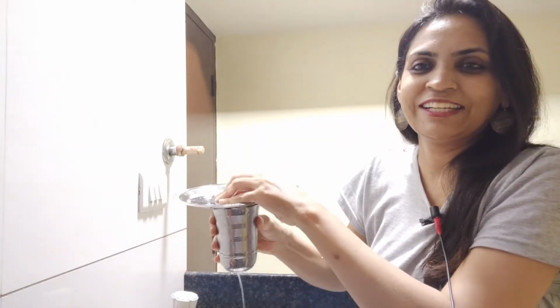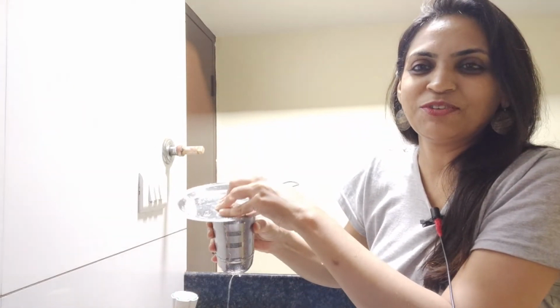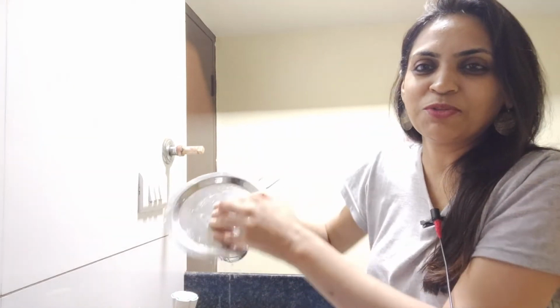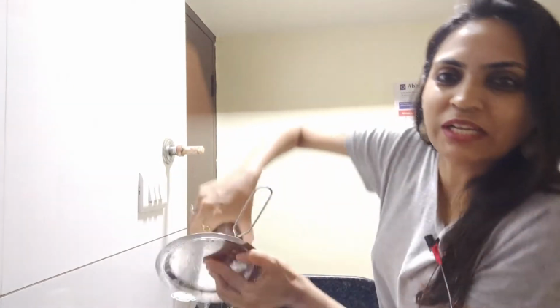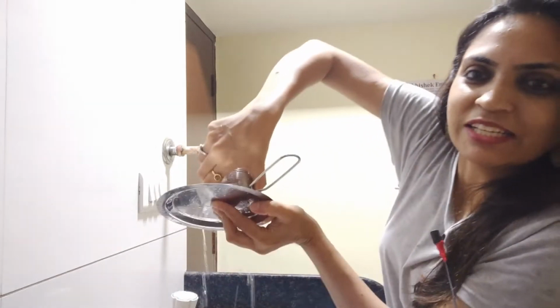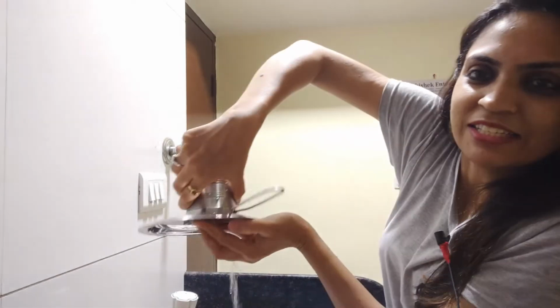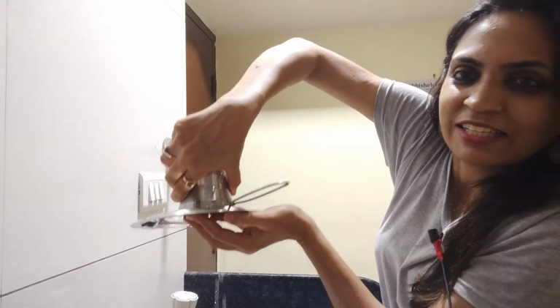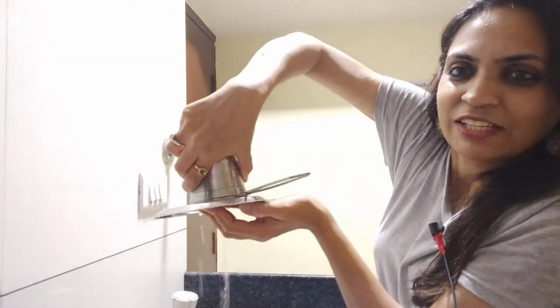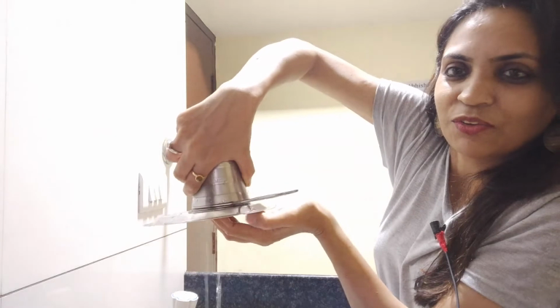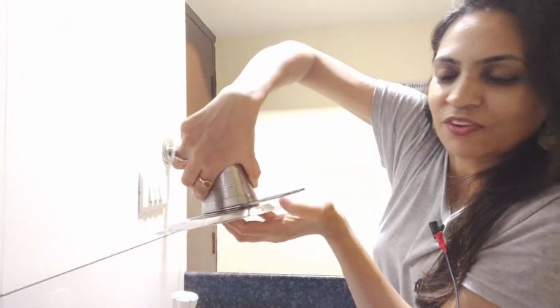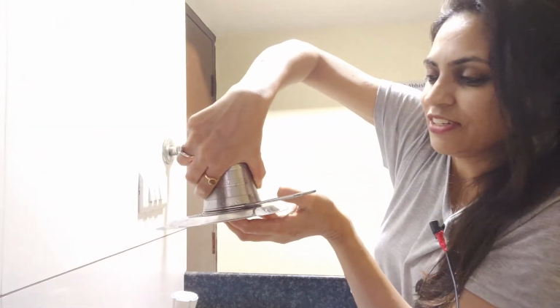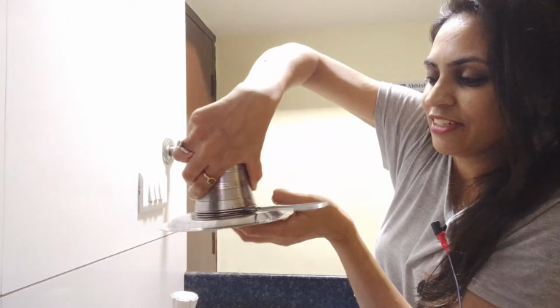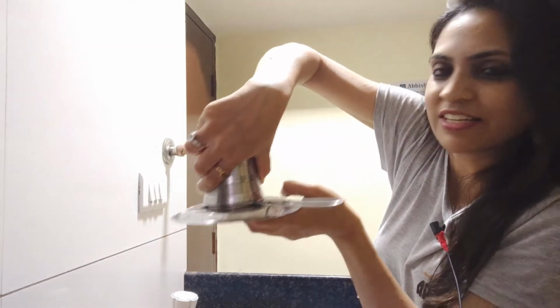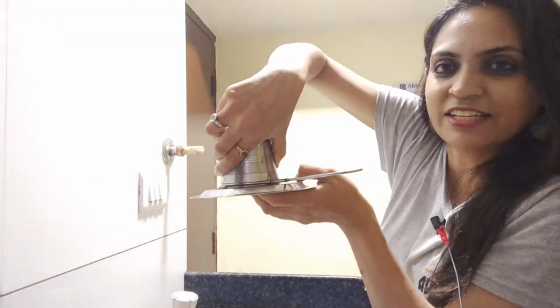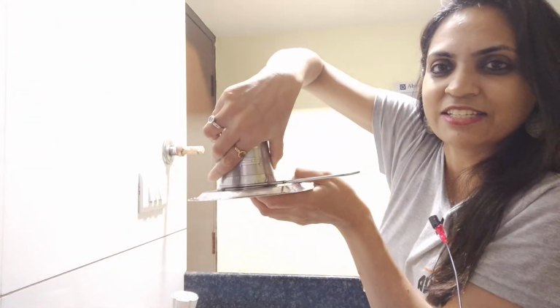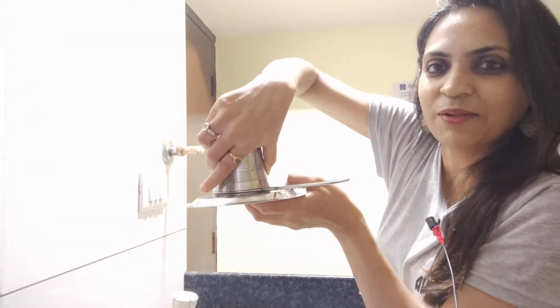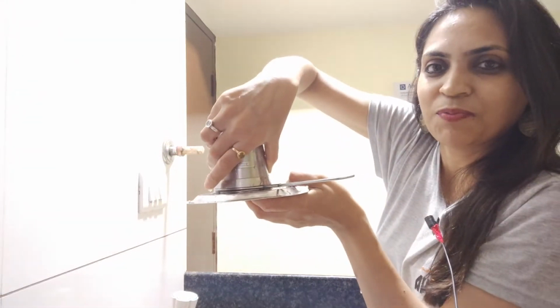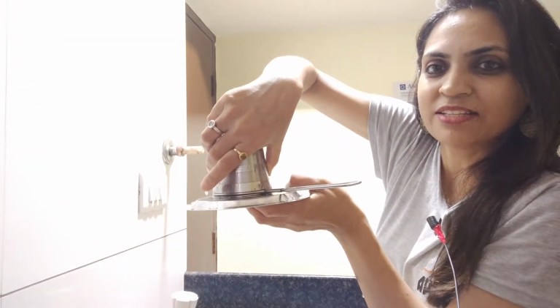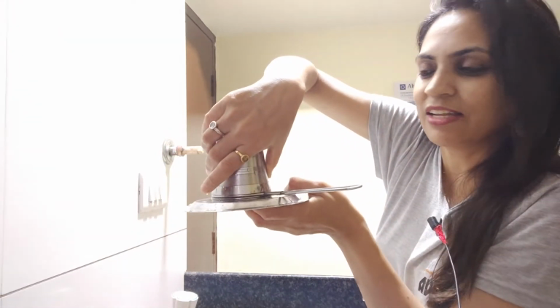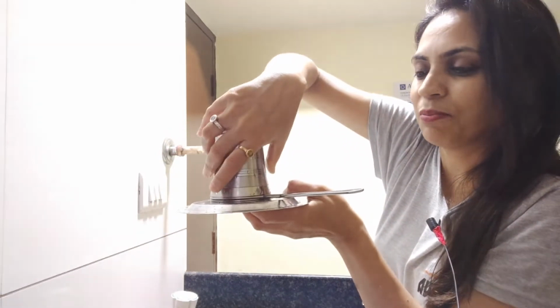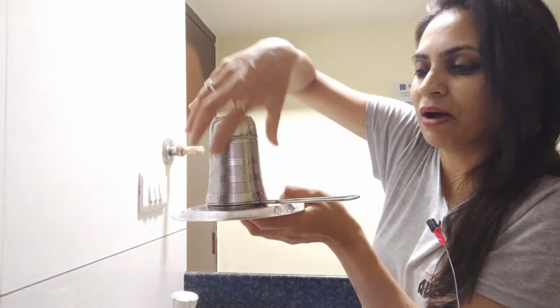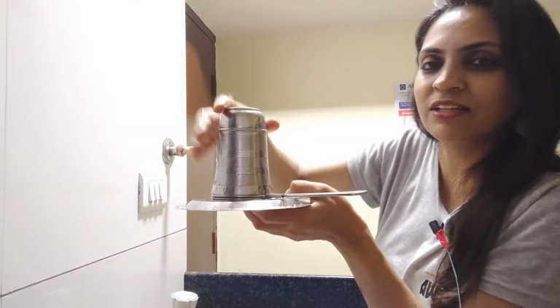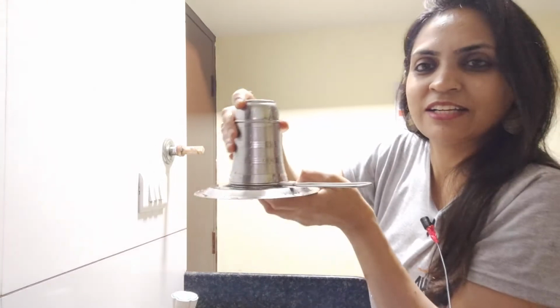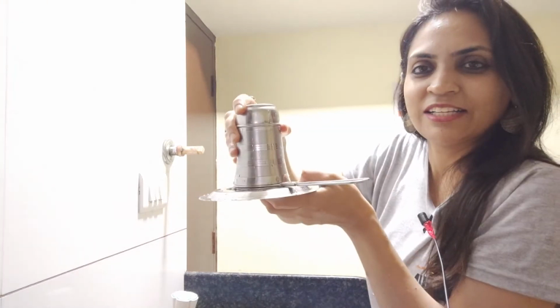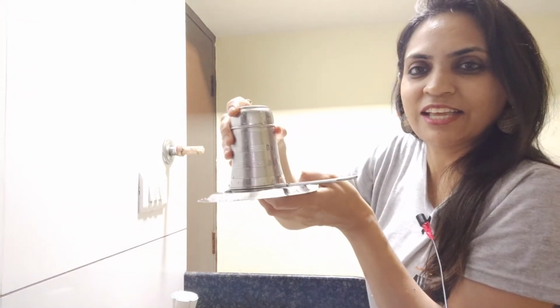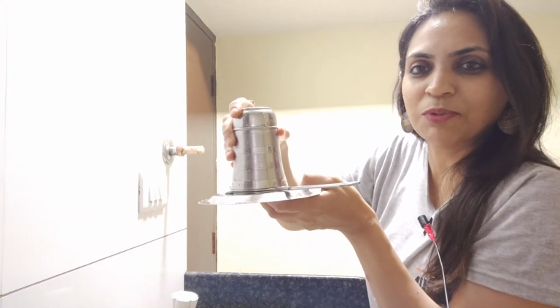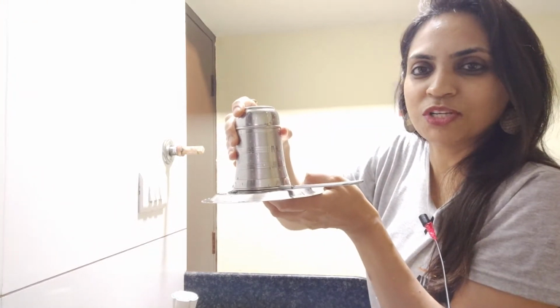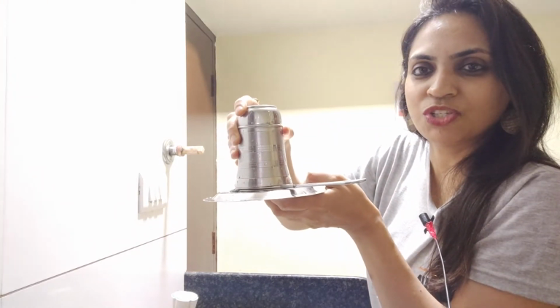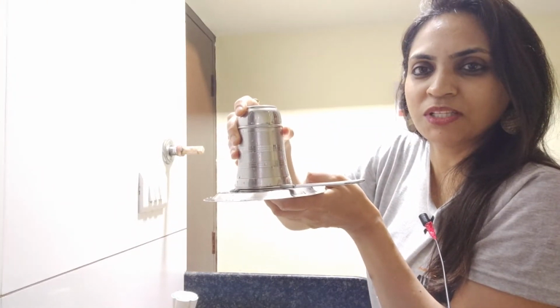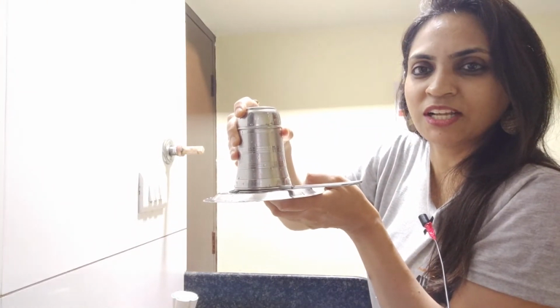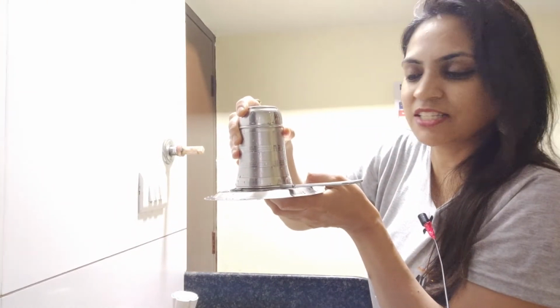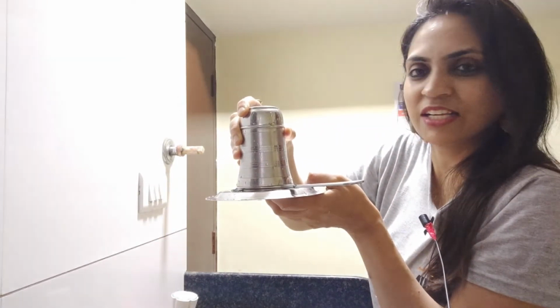We will take it on top of the water. After doing this it will happen in one second — it will be a good thing, let's see.